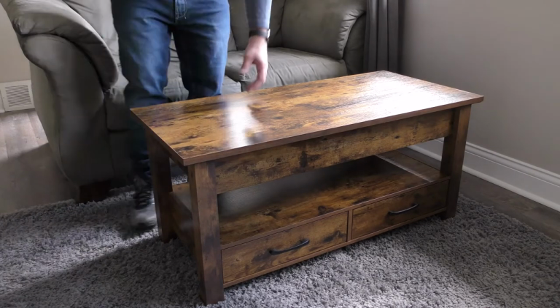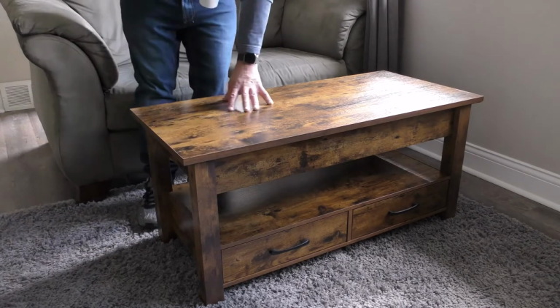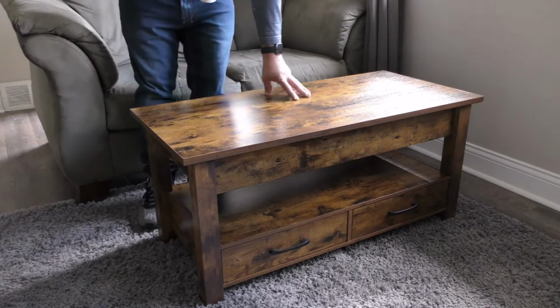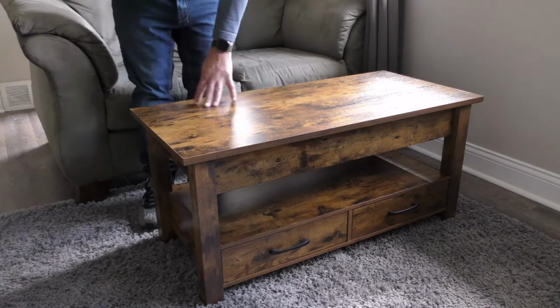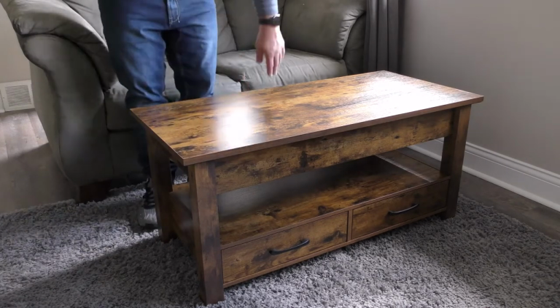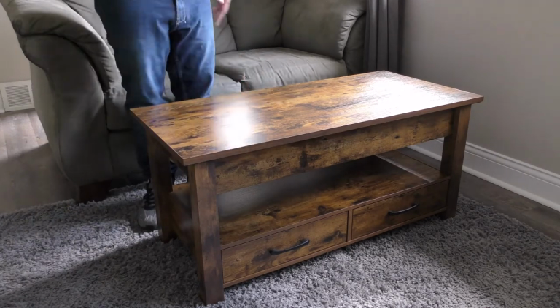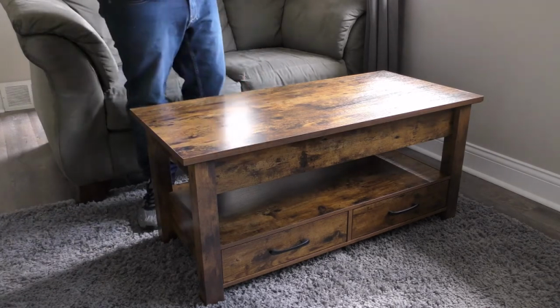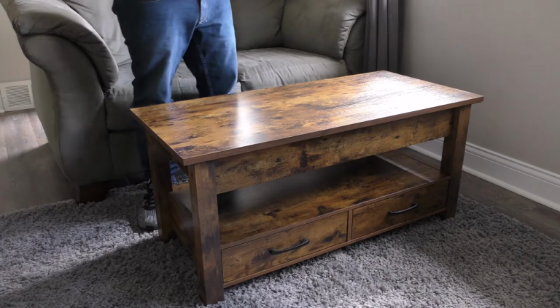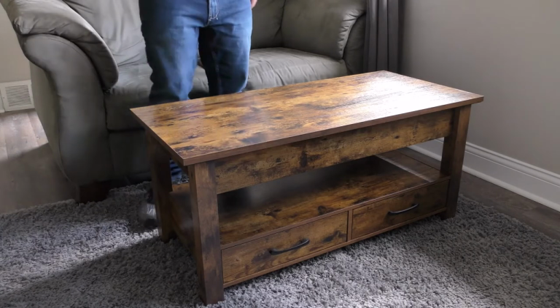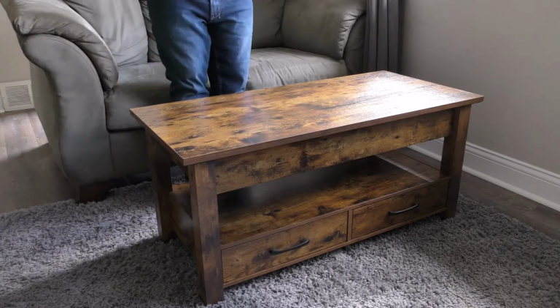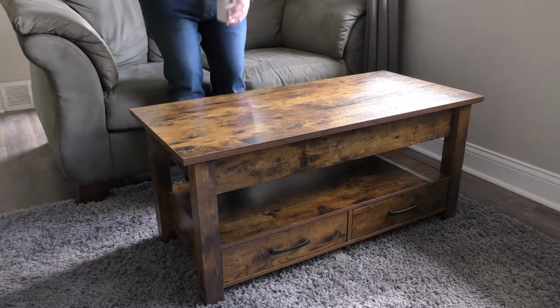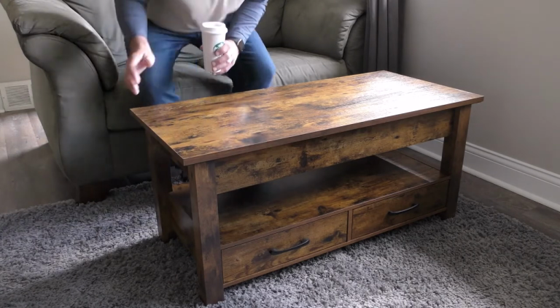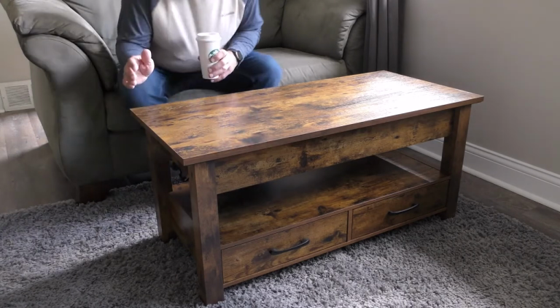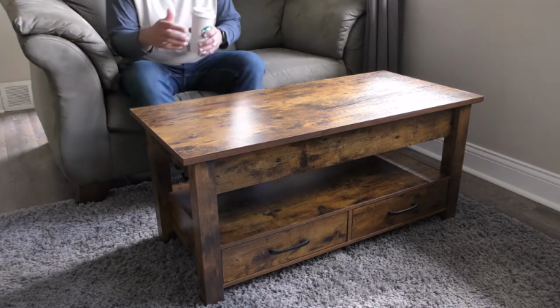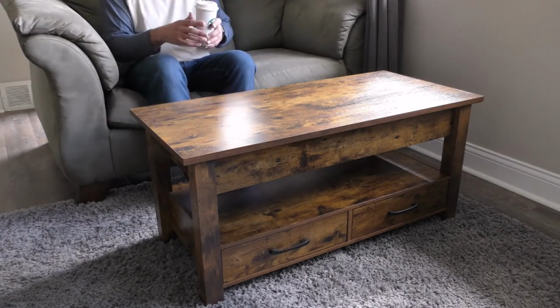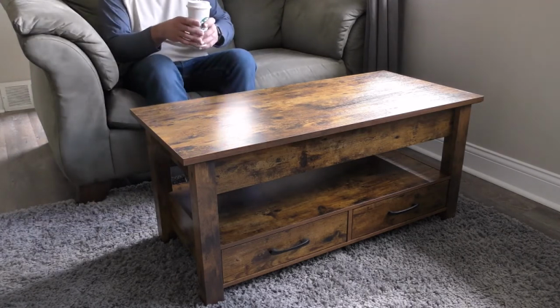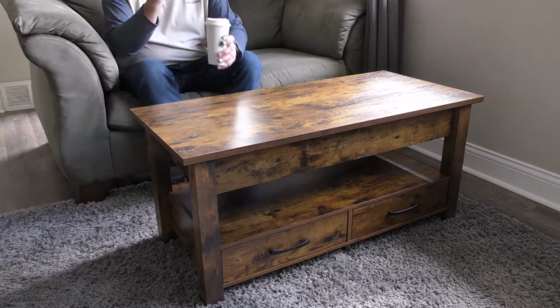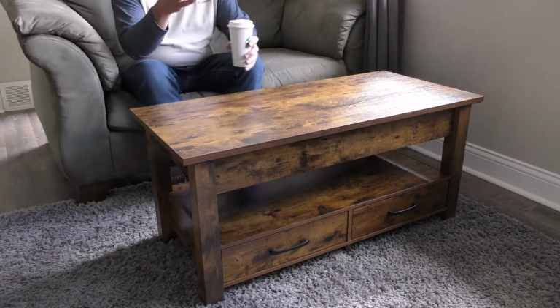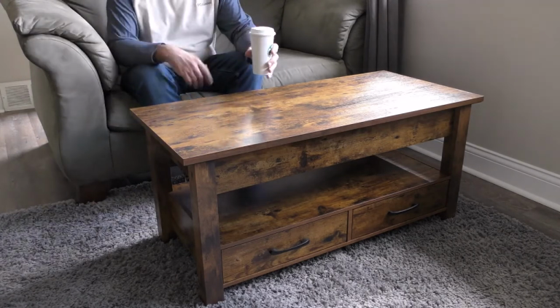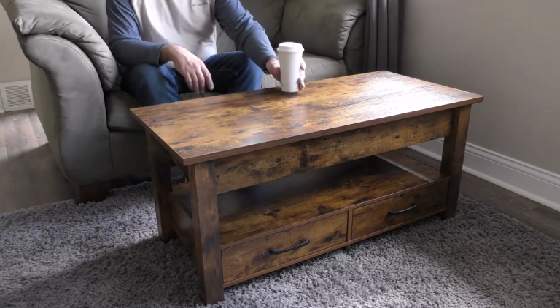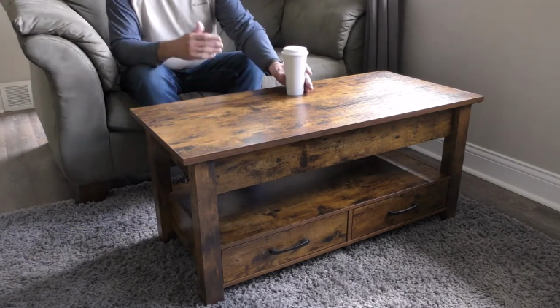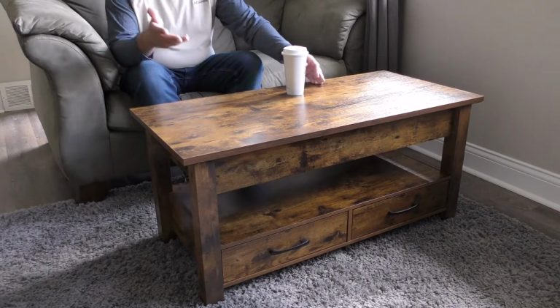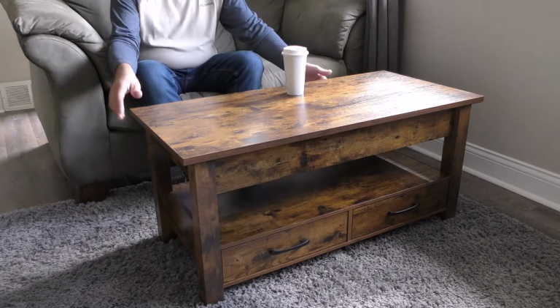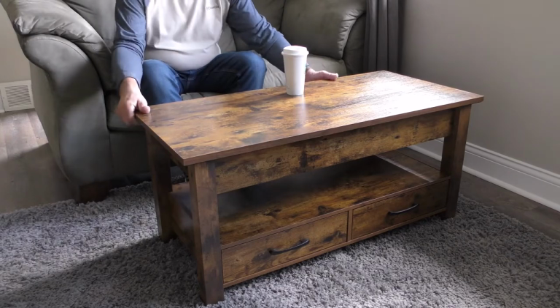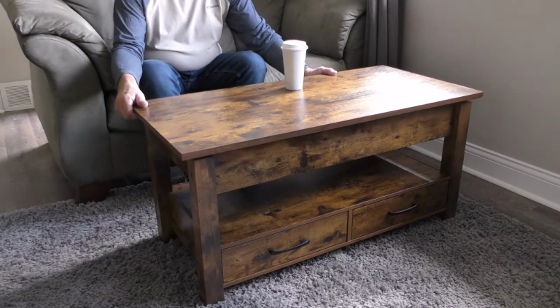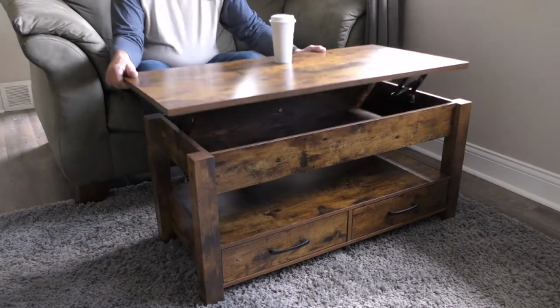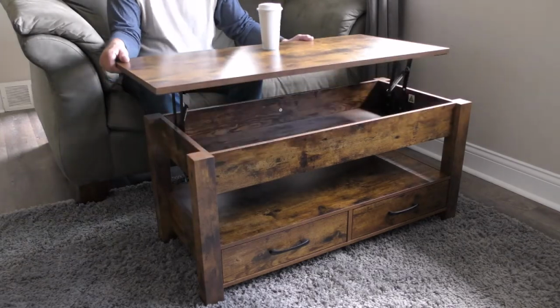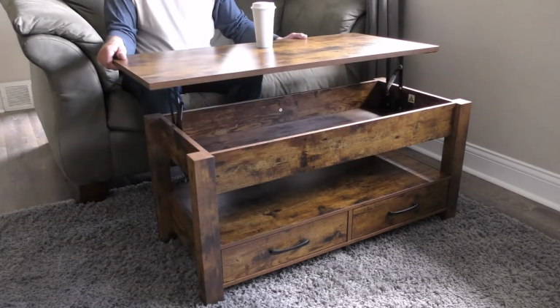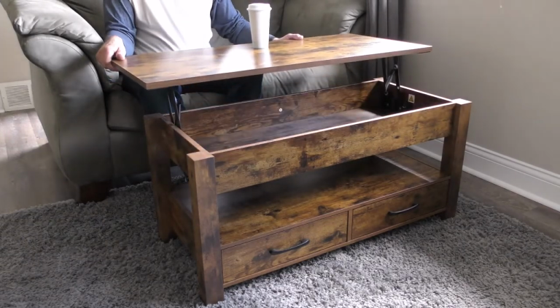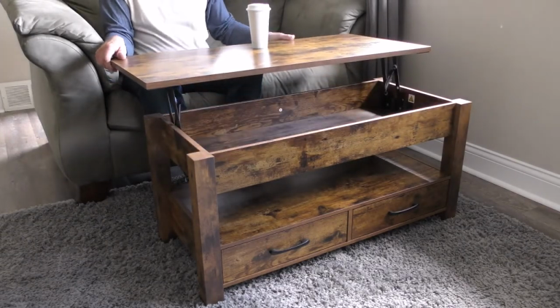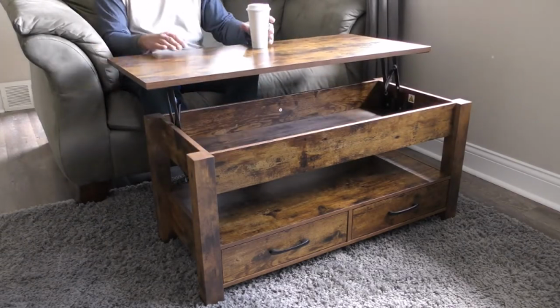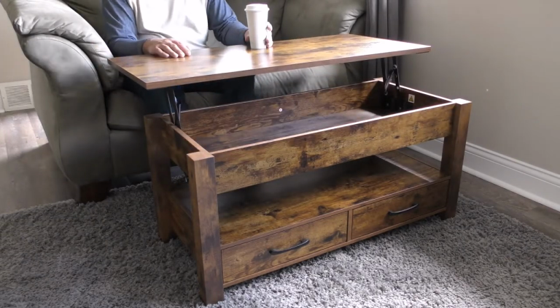I do occasionally eat a snack or a meal off of it, and obviously a hot plate laying on the surface isn't discoloring it at all. I love that the top lifts up — when I'm sitting here I can watch television and have my drink or a sandwich at the perfect height.